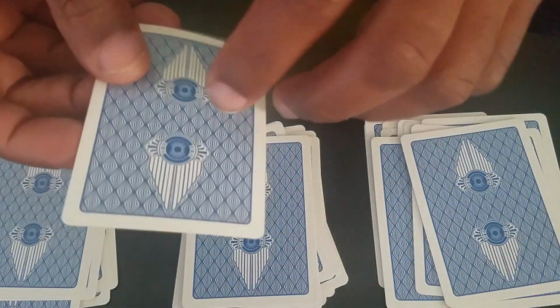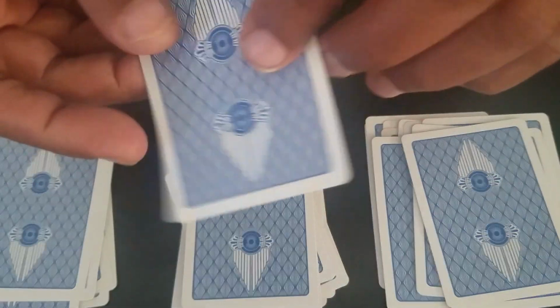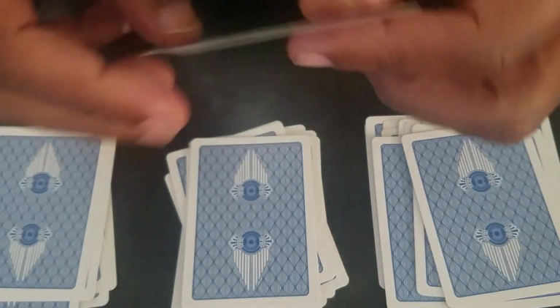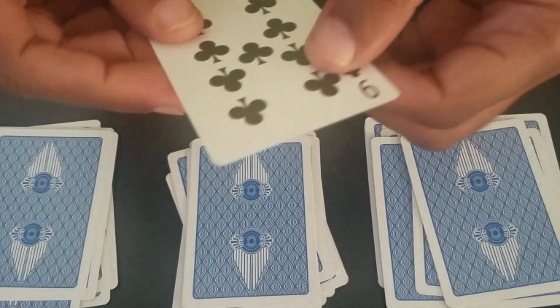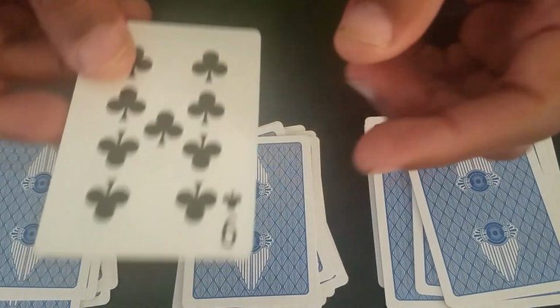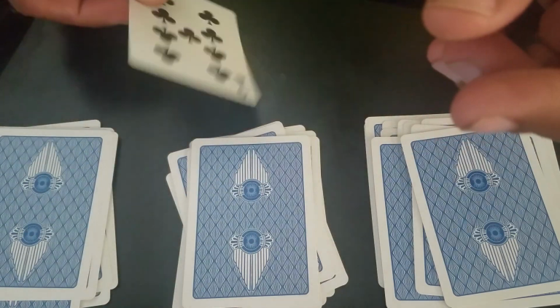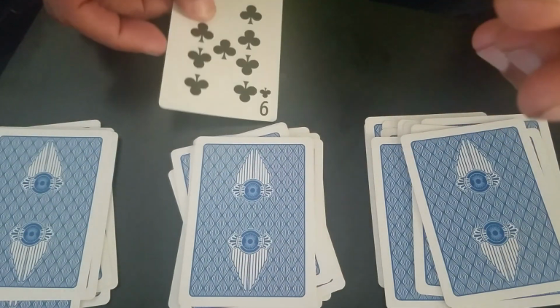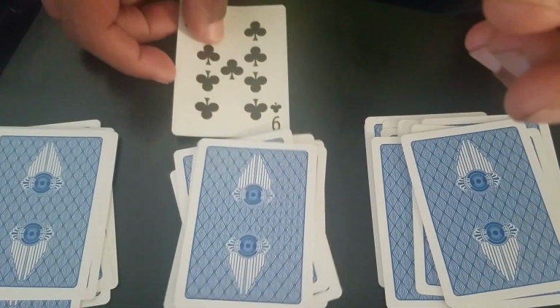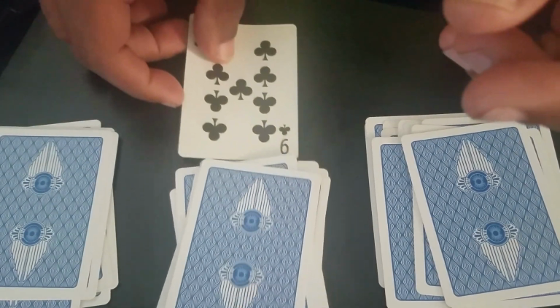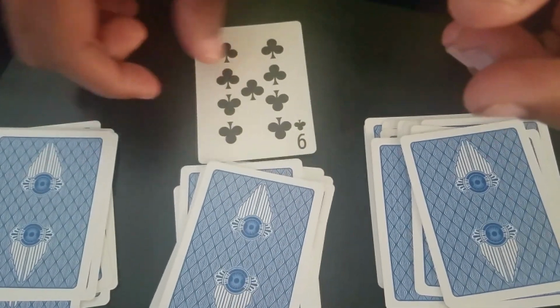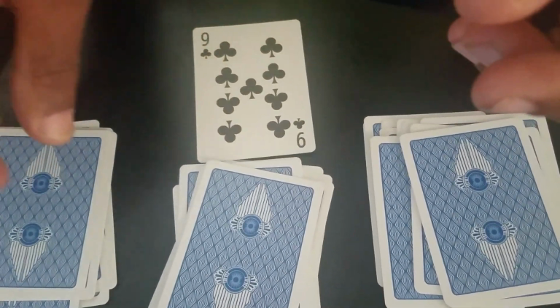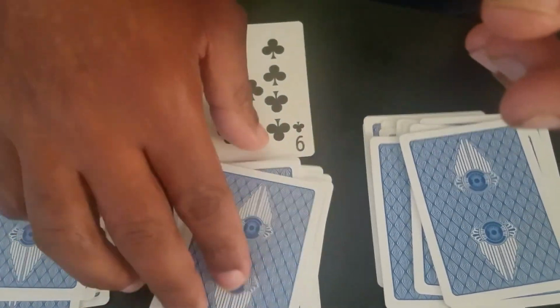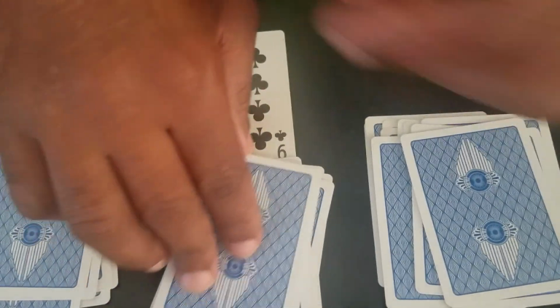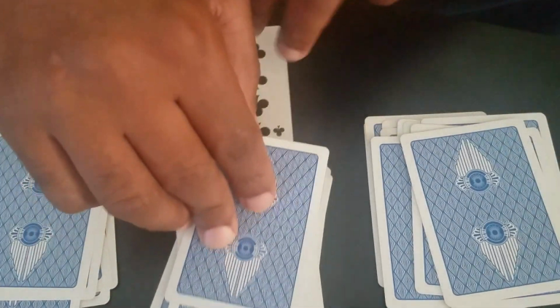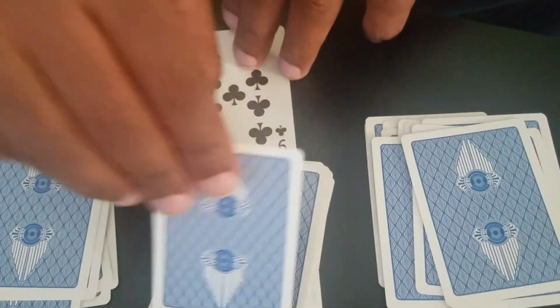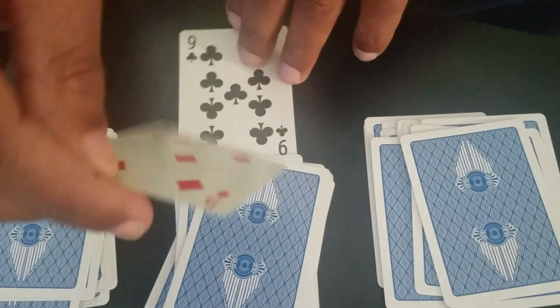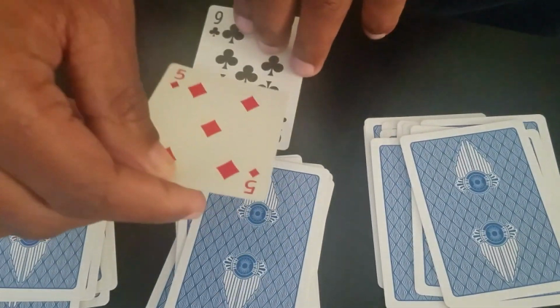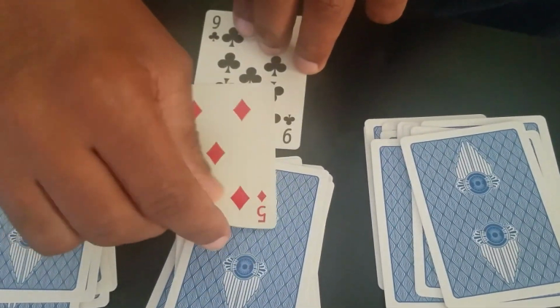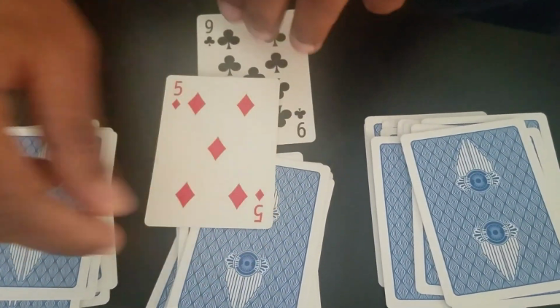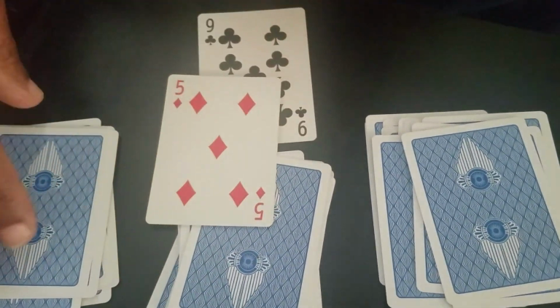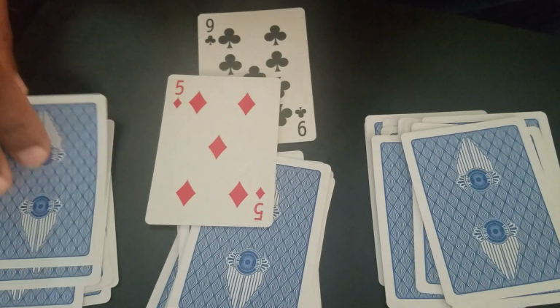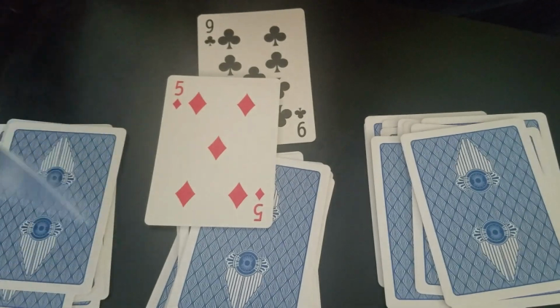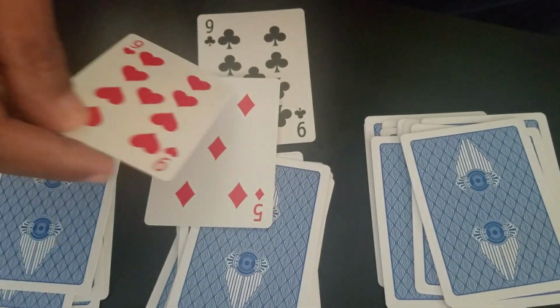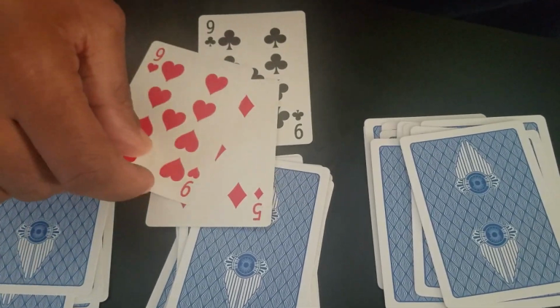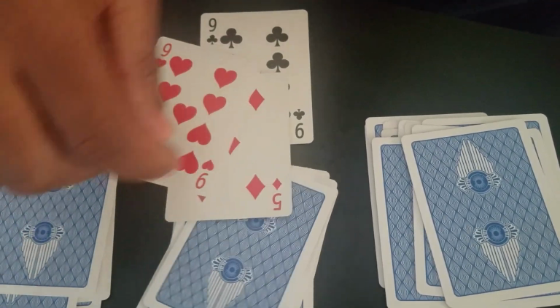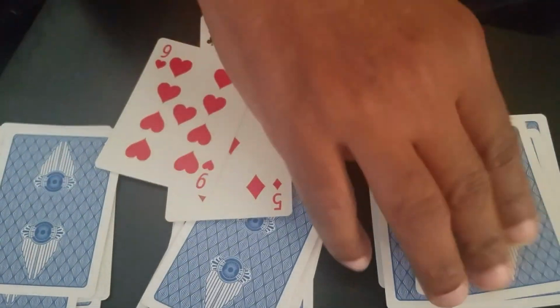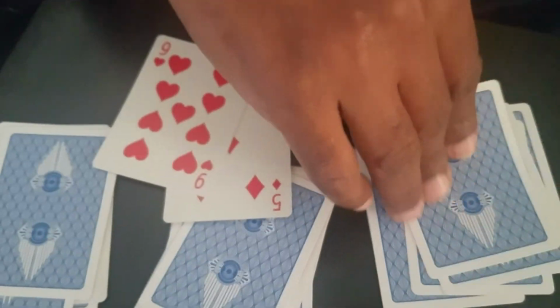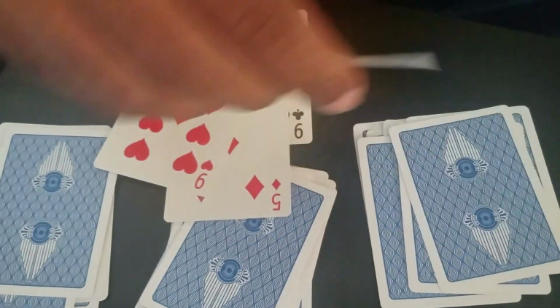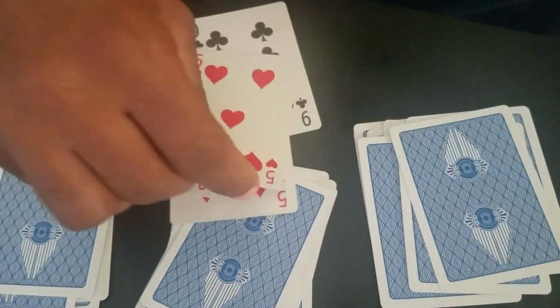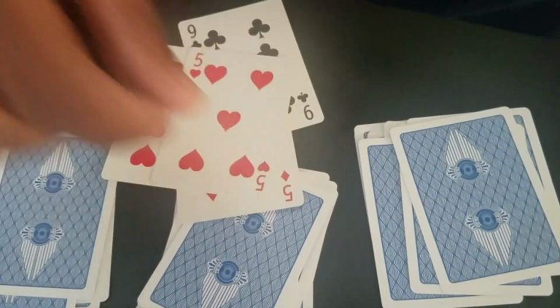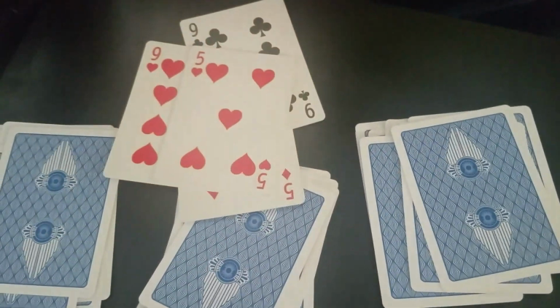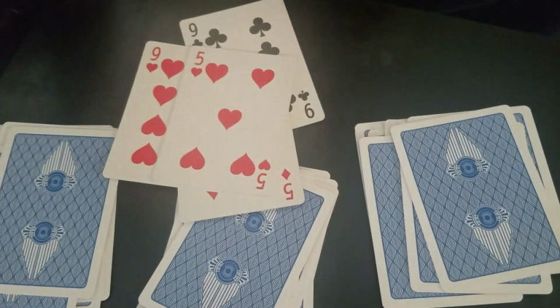Keep sprinkling it. Now, turn your card over. You see what the card is. Turn this card over — what is it? It's the wrong card. How about that one? And how about that one? Wrong card.